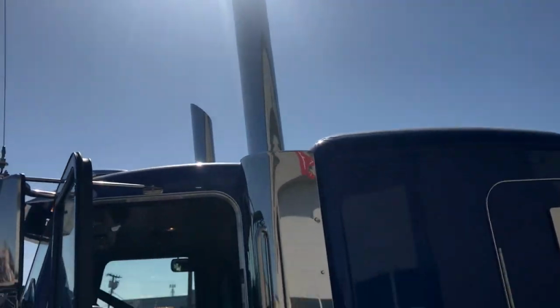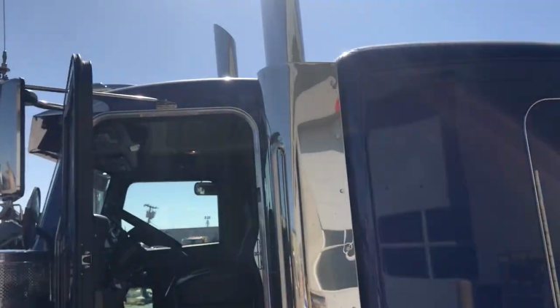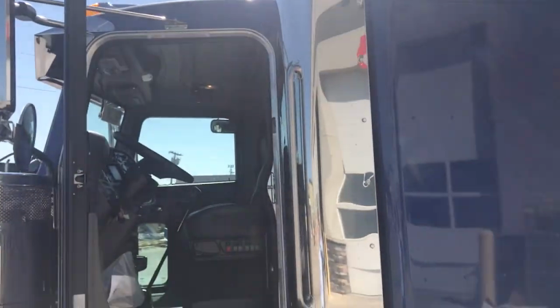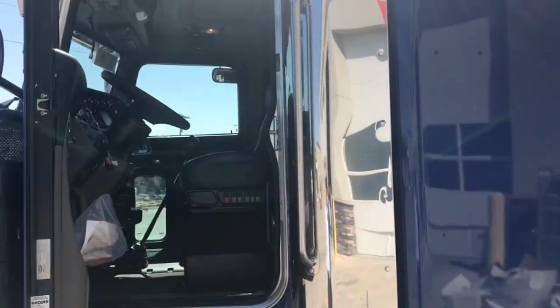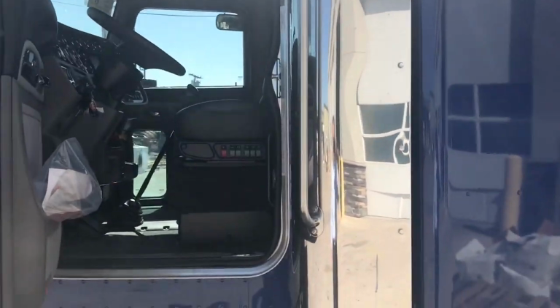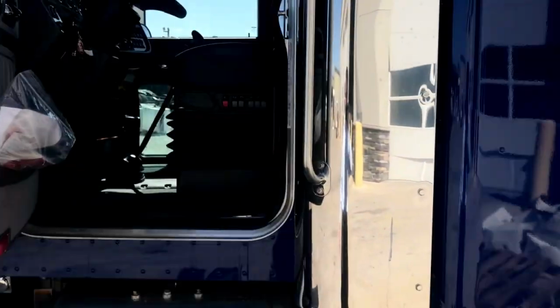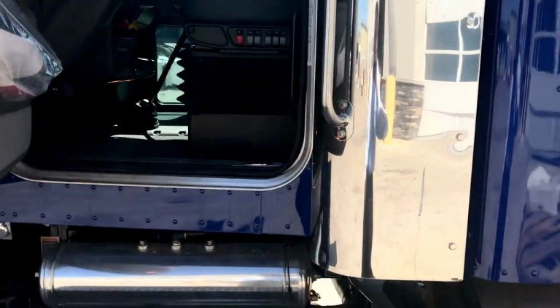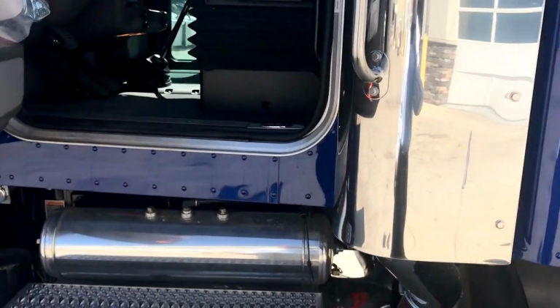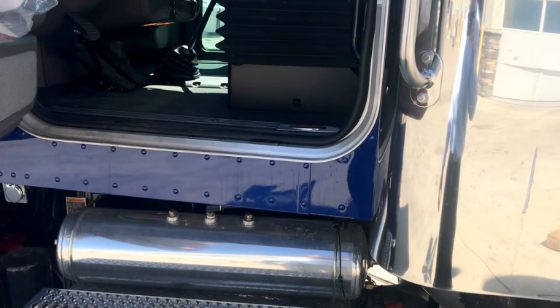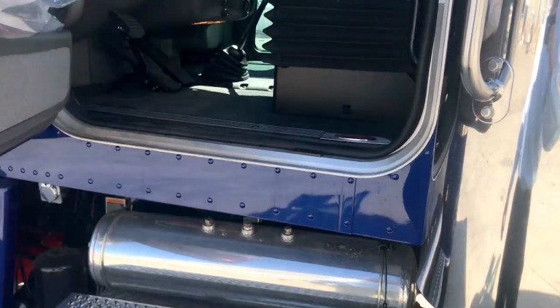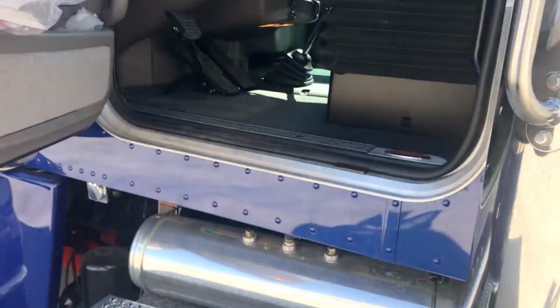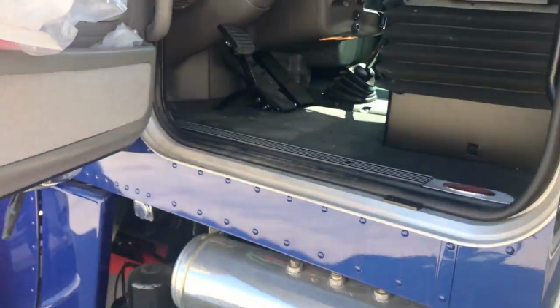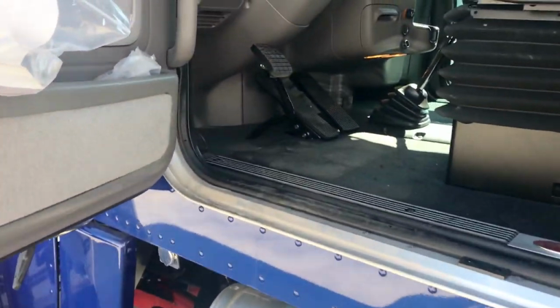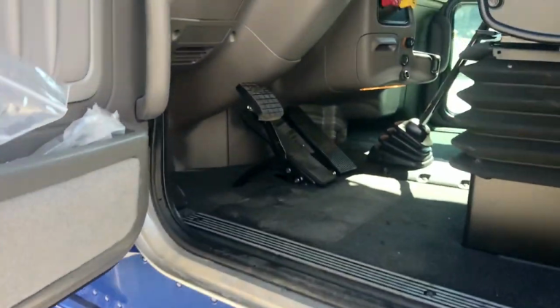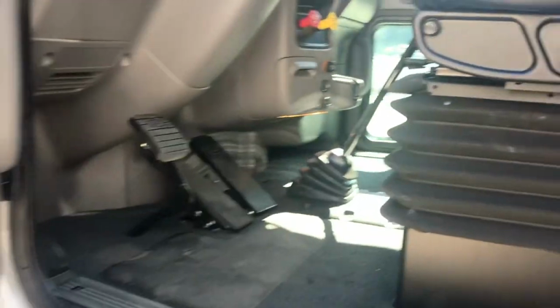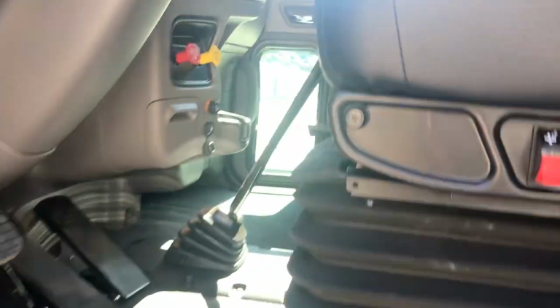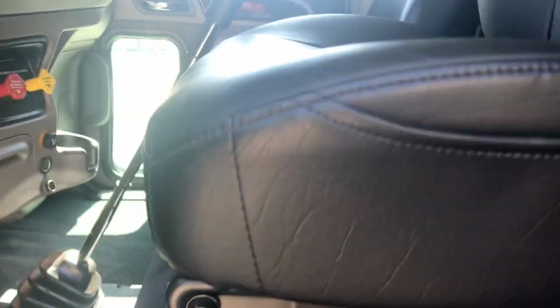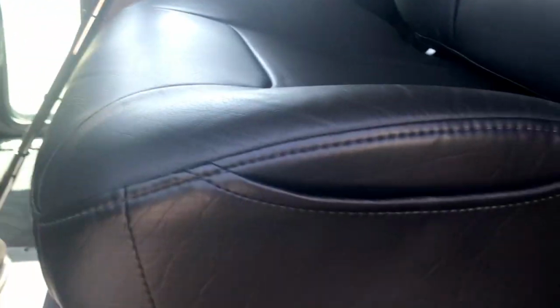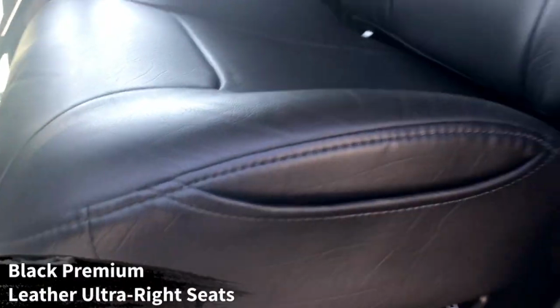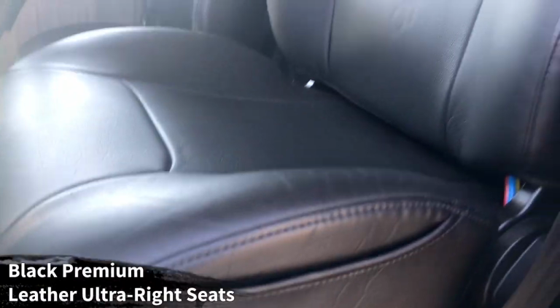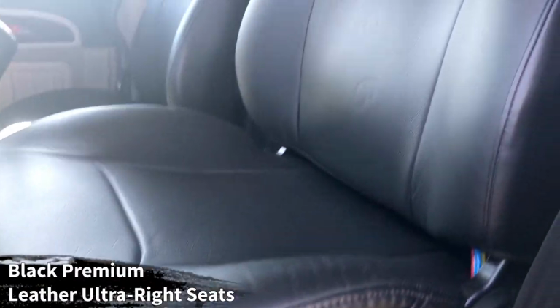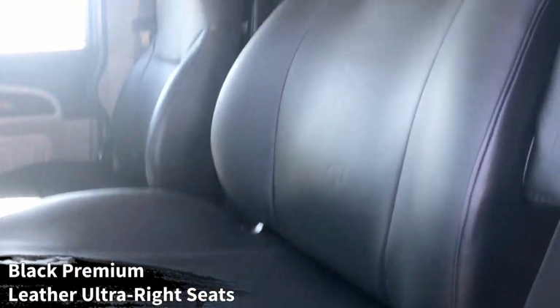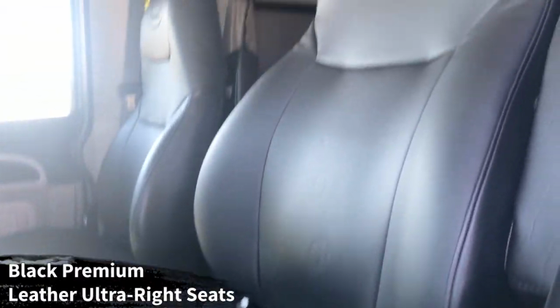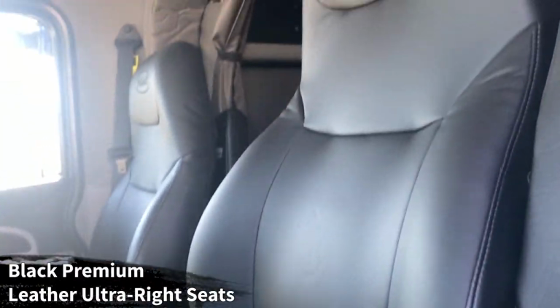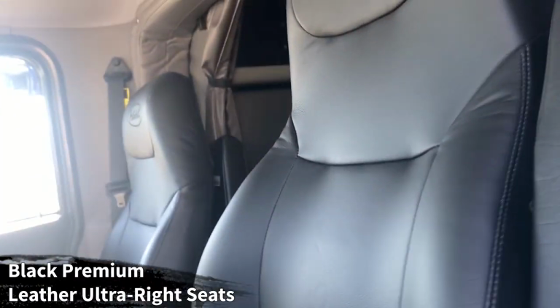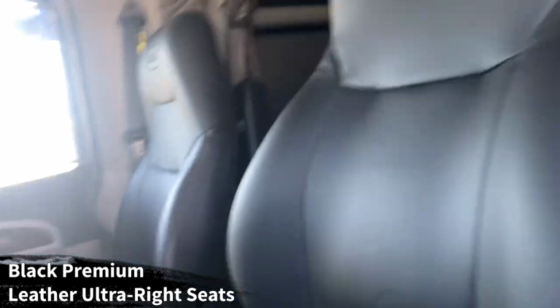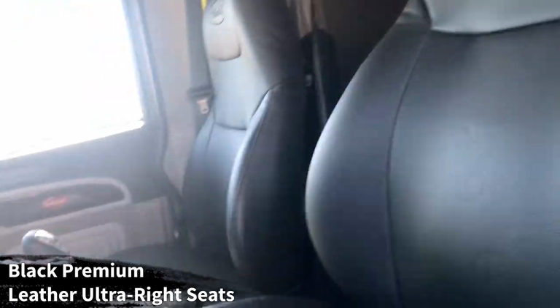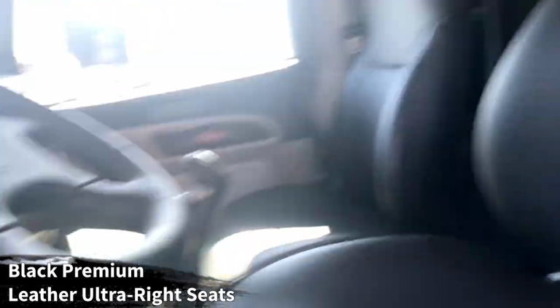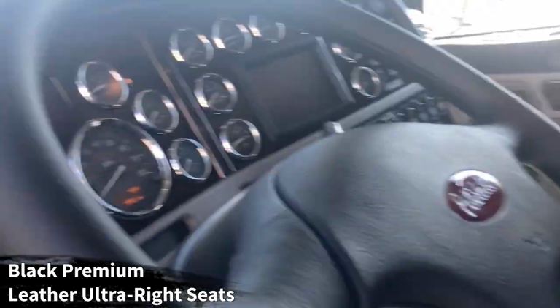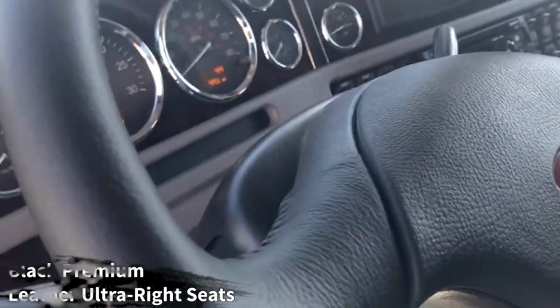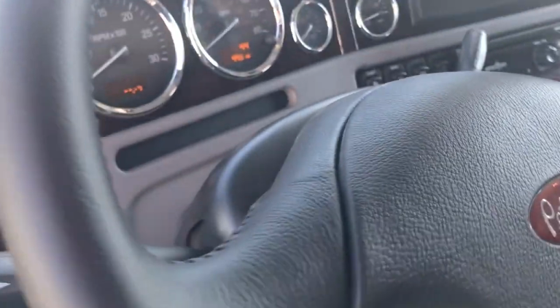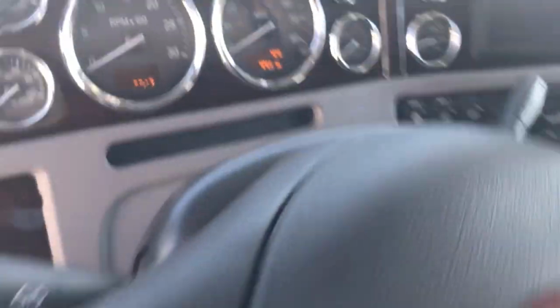Seven-inch exhaust with the stainless steel fairing with grab handle. 60-inch exhaust tip heights, chrome finish over the elbows. Black premium leather ultra-ride seats for the driver and passenger with the swing-back armrests.